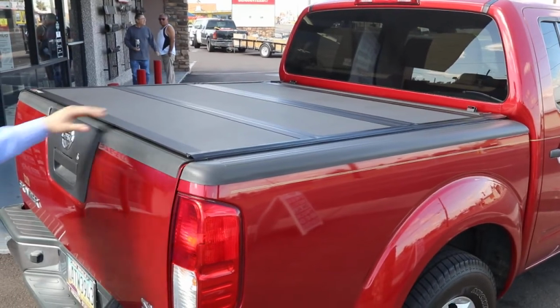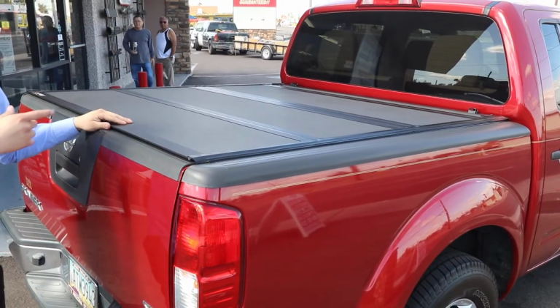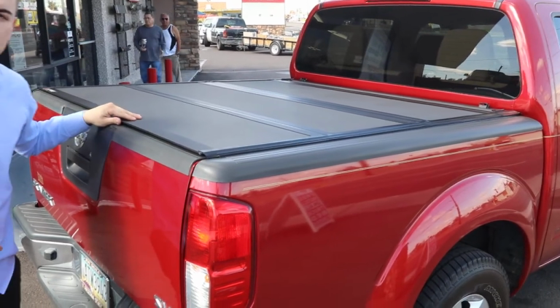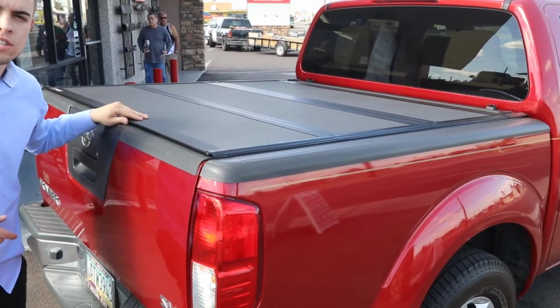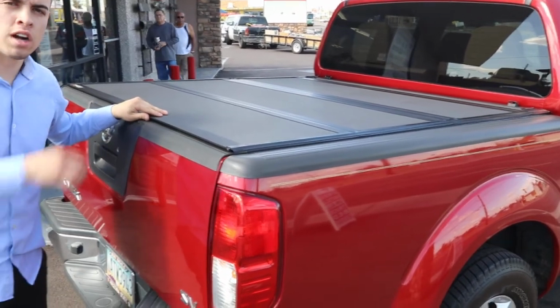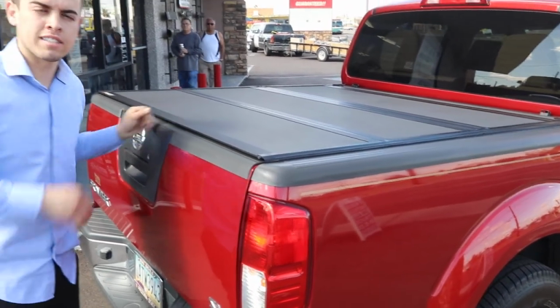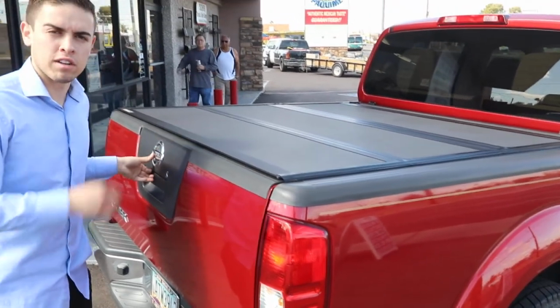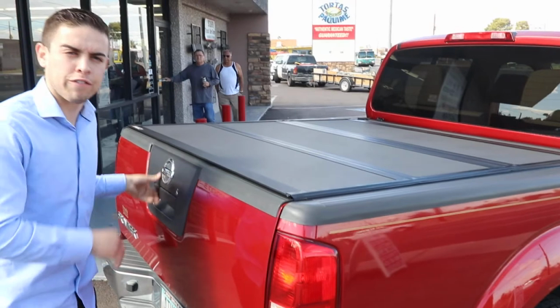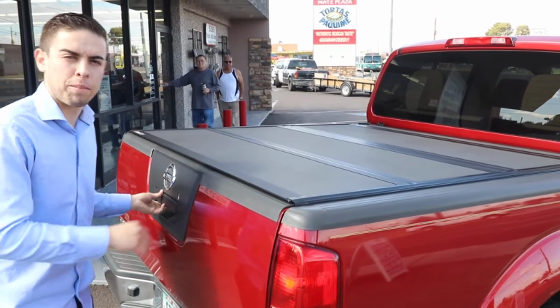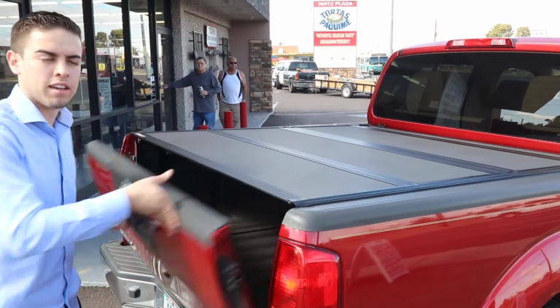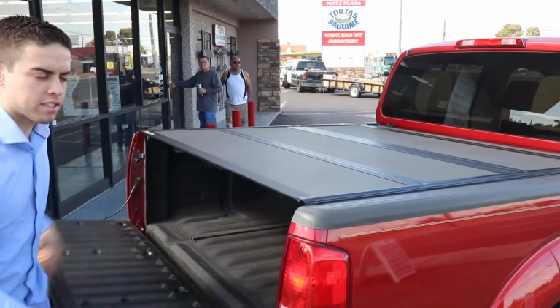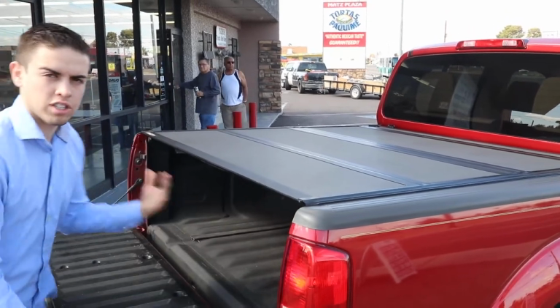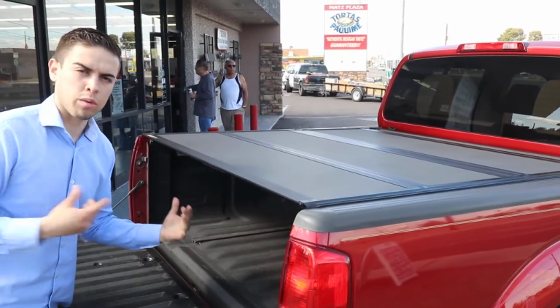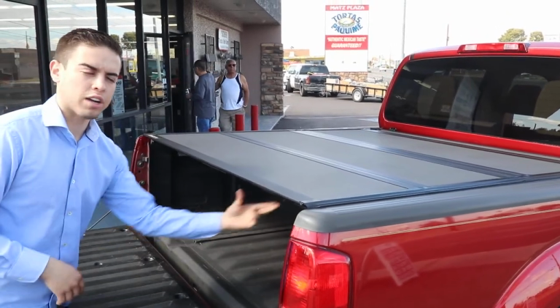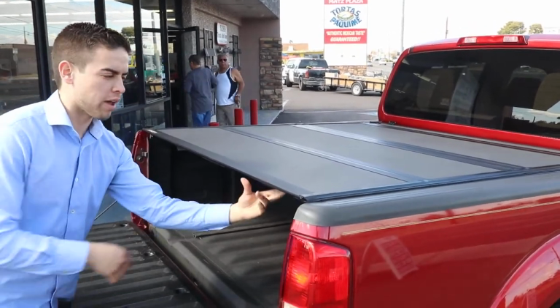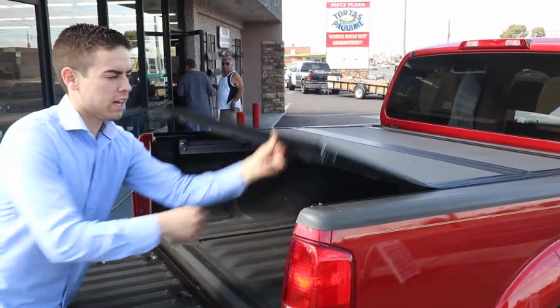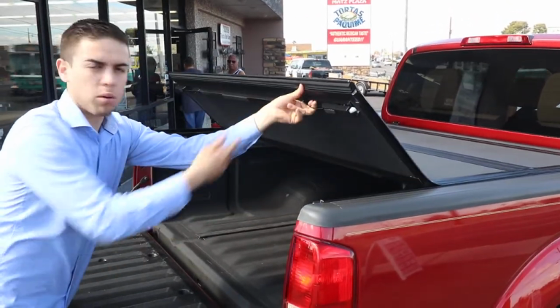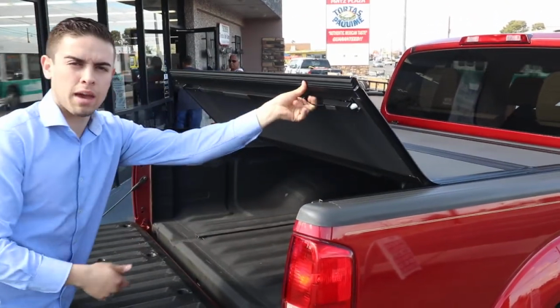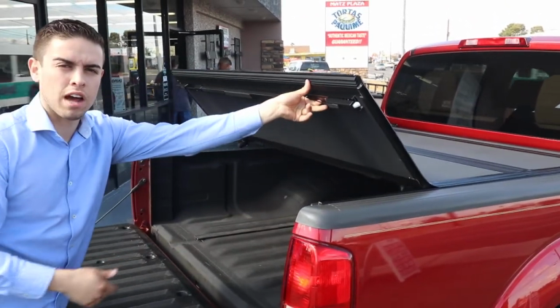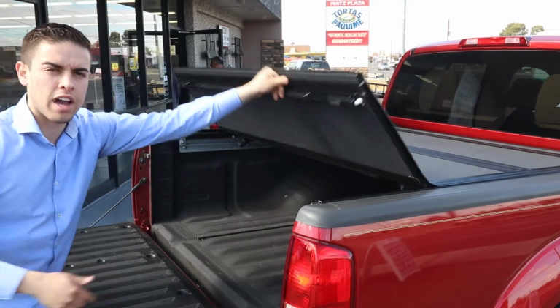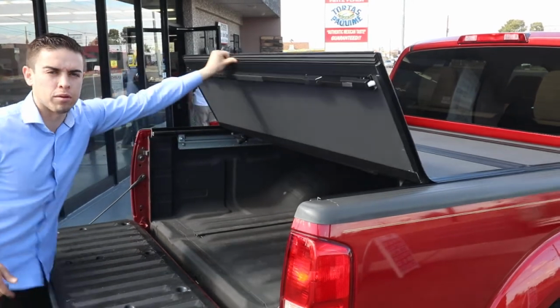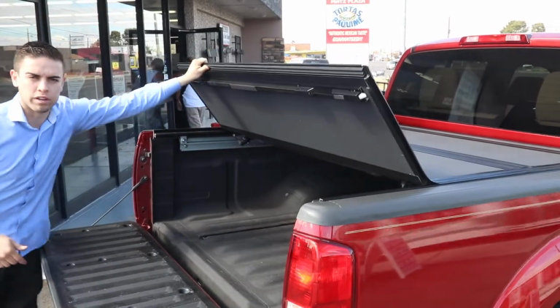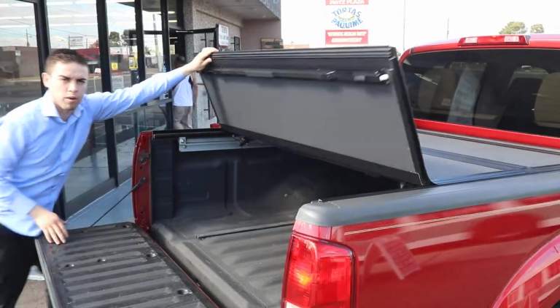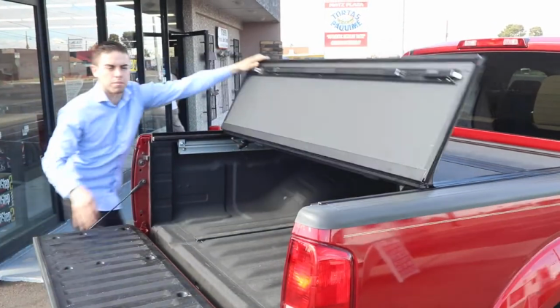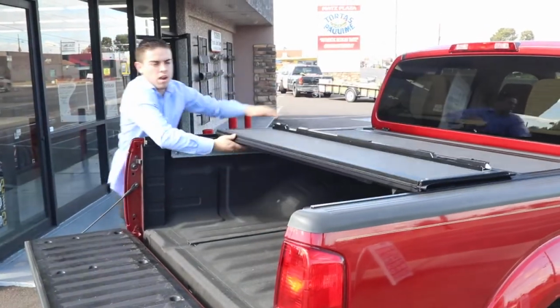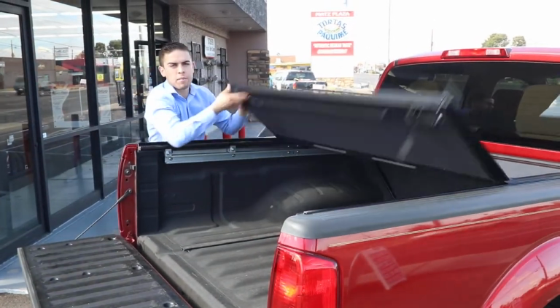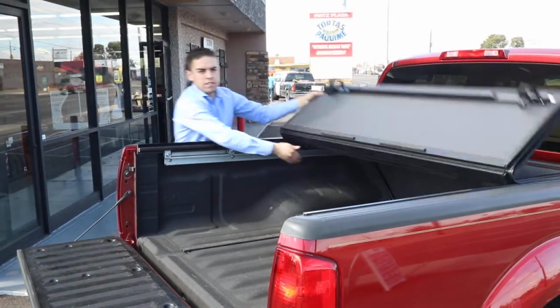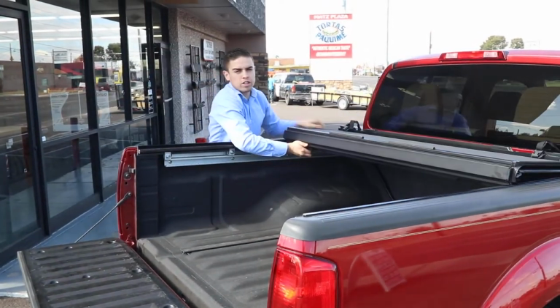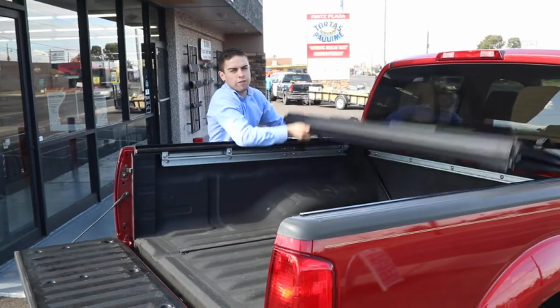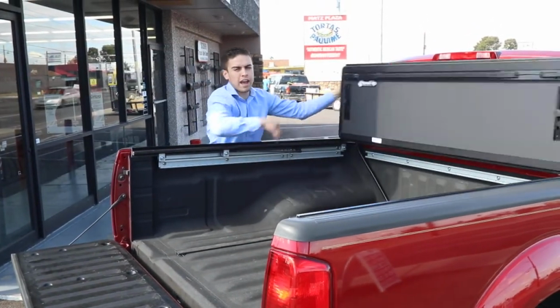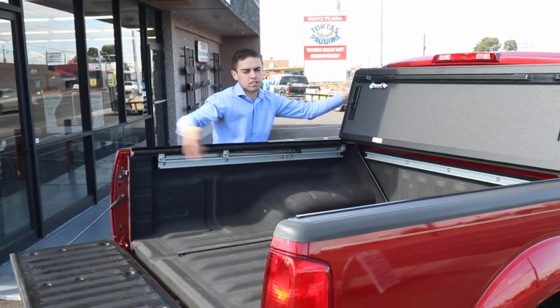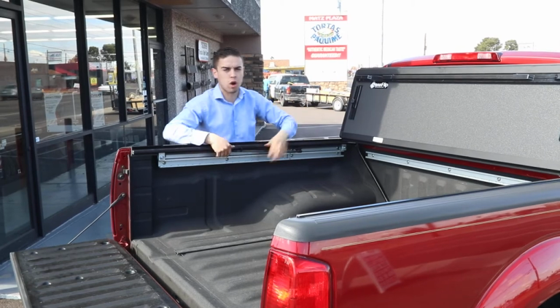This is the Backflip MX4 on a Nissan Frontier 5-foot bed. This cover is secure when you lock your tailgate. If you pull the cable on either side, you're able to pull the cover right up. In a matter of seconds, you're going to get full bed access to your truck.